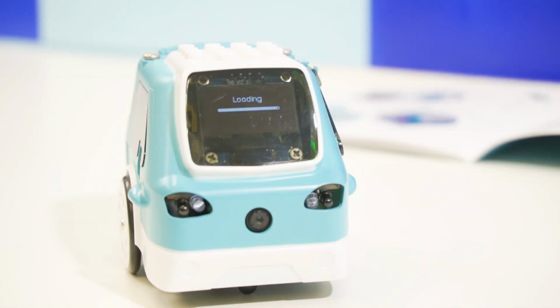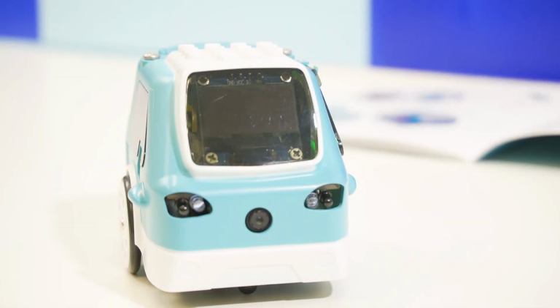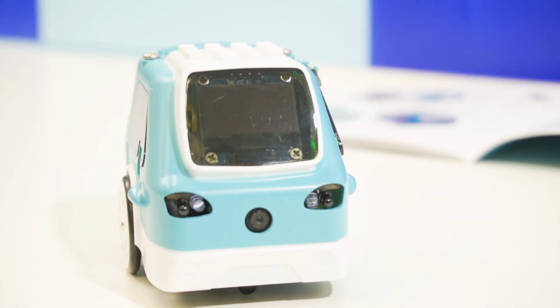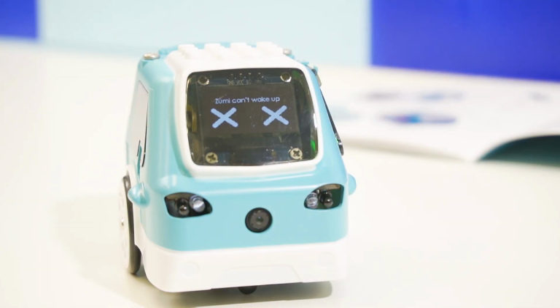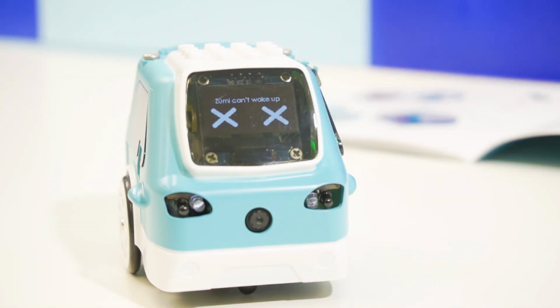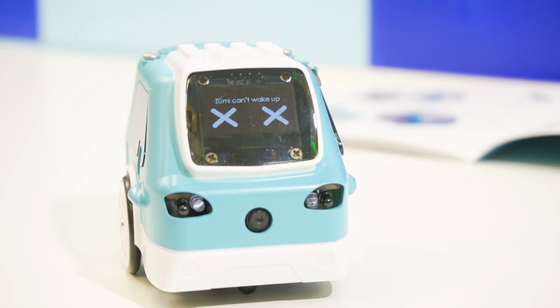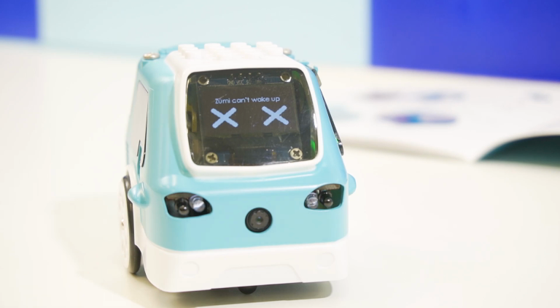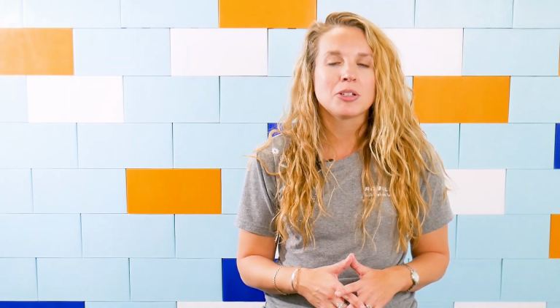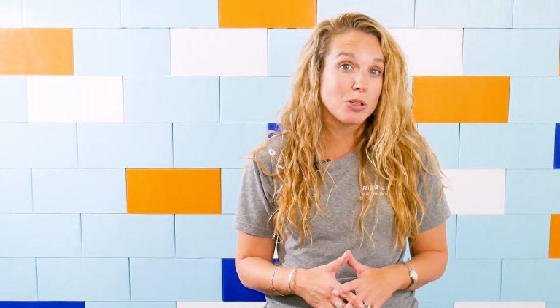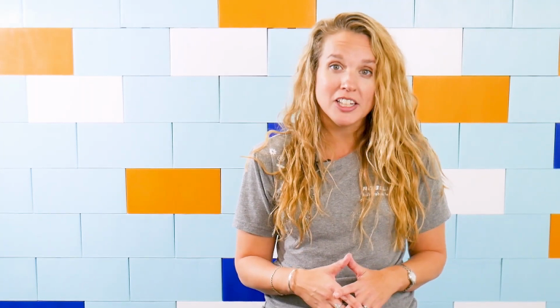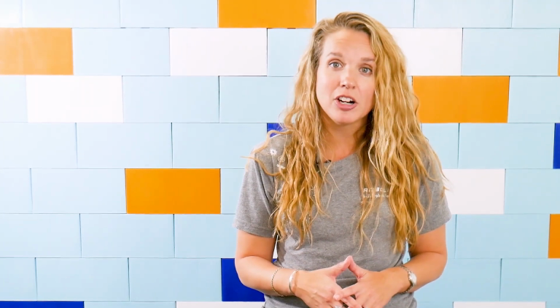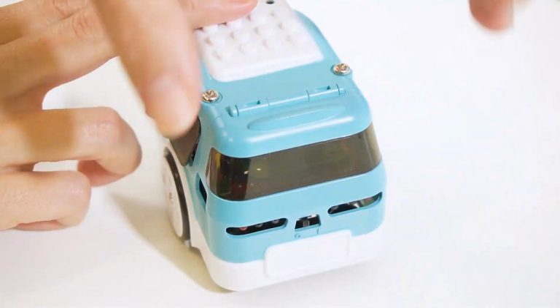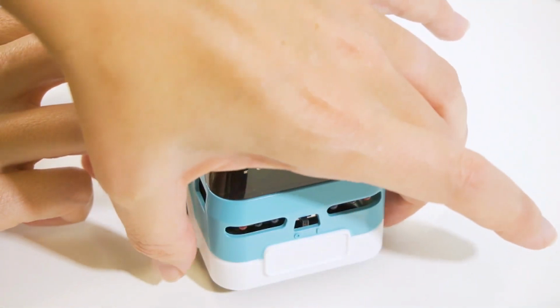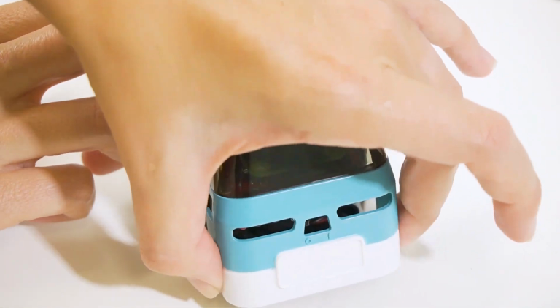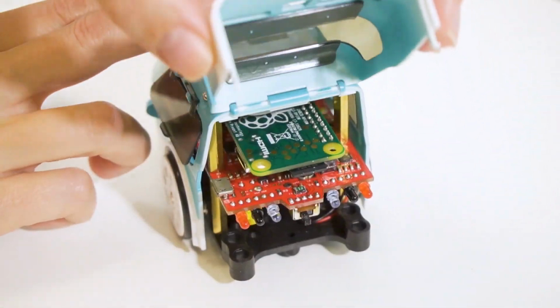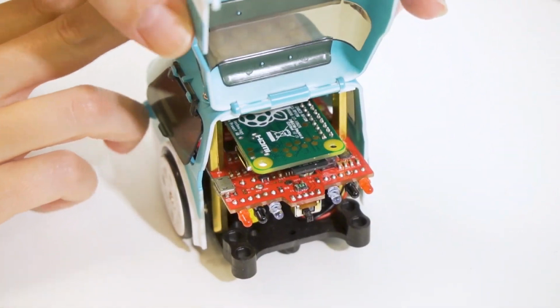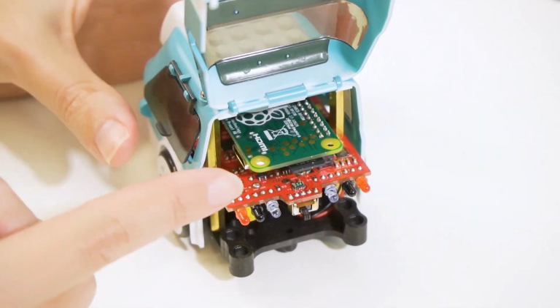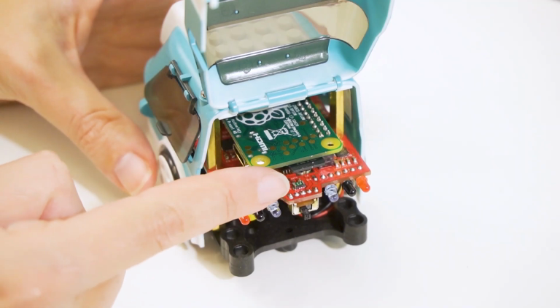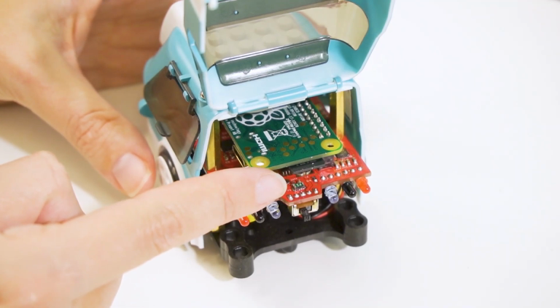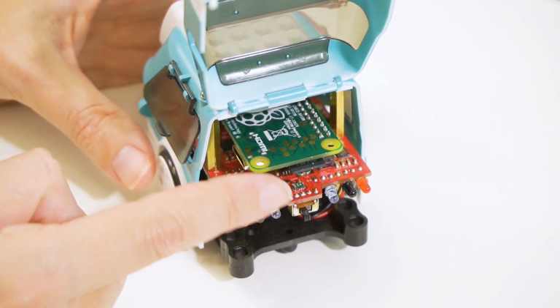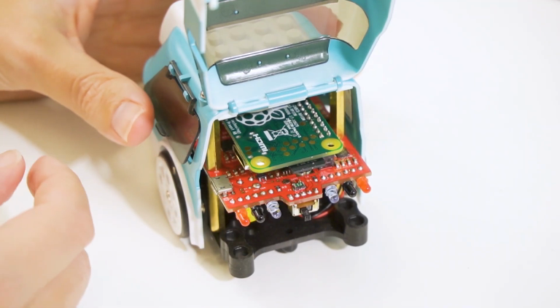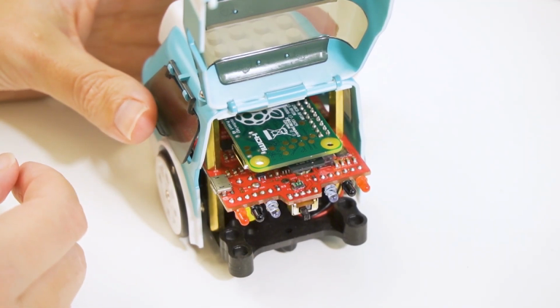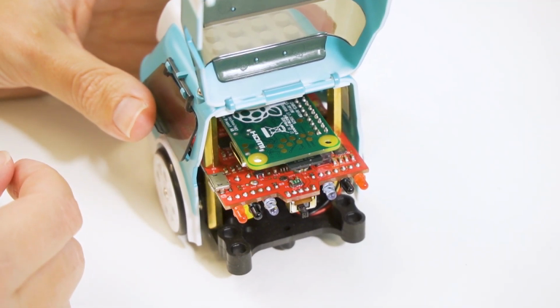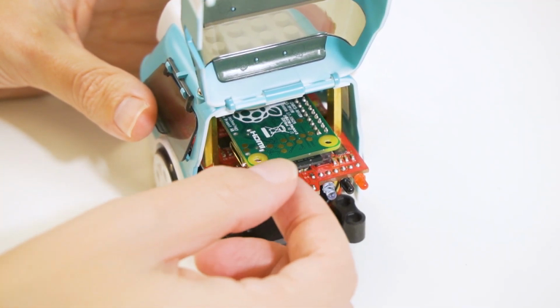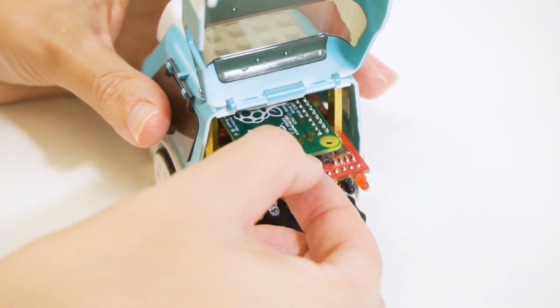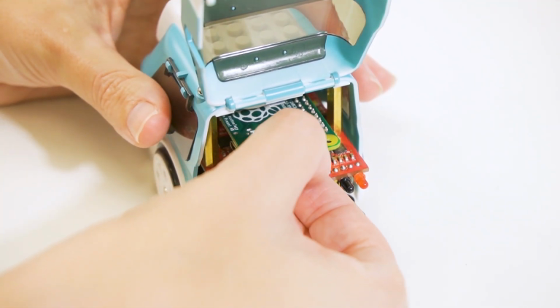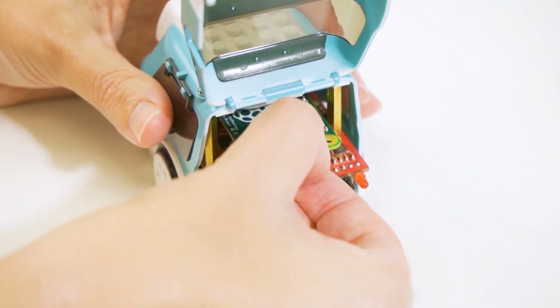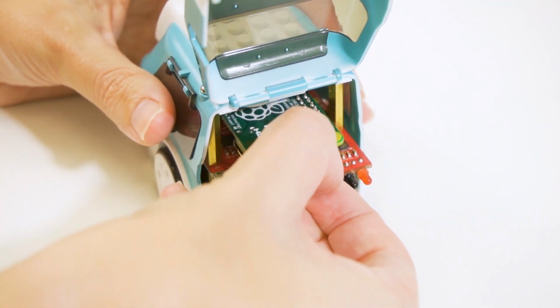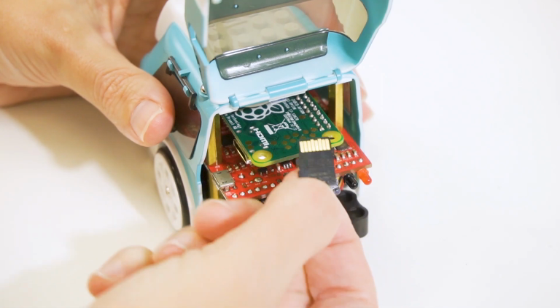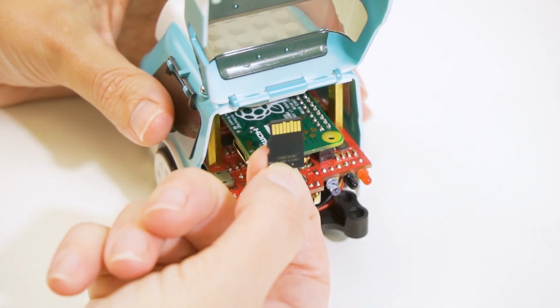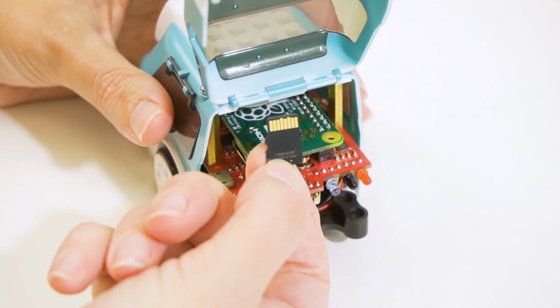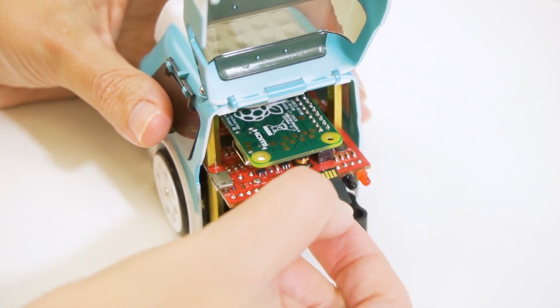If you see the double X-eyes when Zoomie turns on, it might mean there's something wrong with your SD card. Check on your SD card in the back trunk right here to see if the SD card may be loose or not plugged in properly. The metal bands on the SD card should be facing upward.